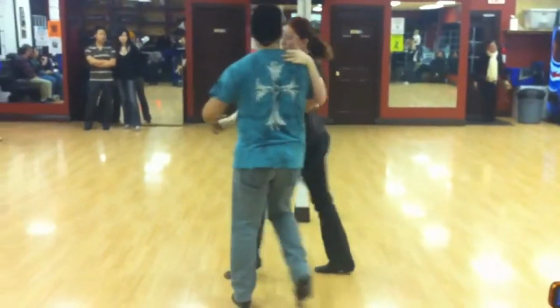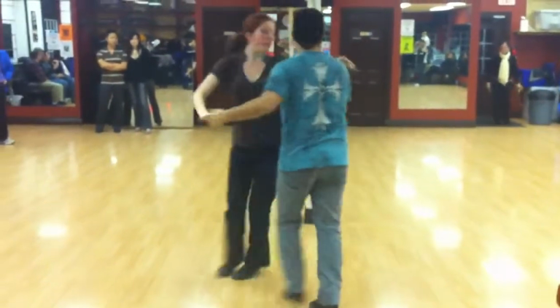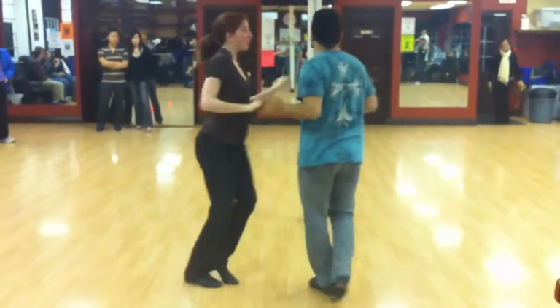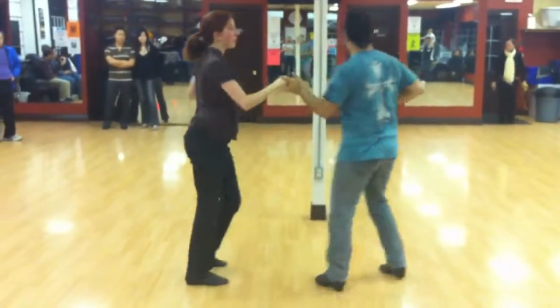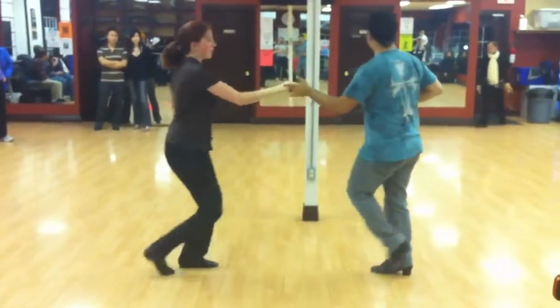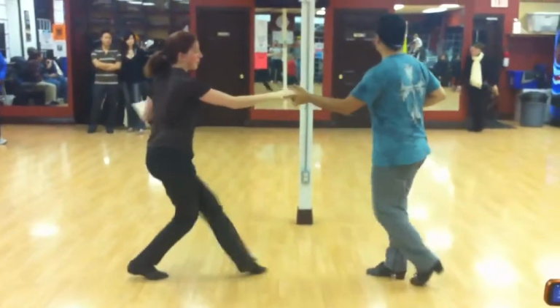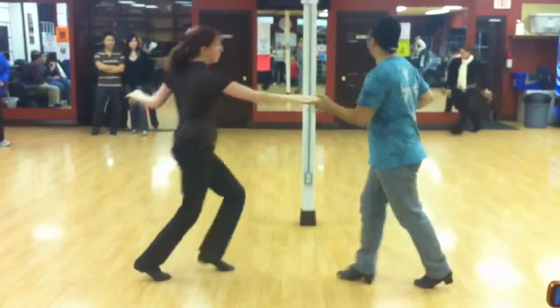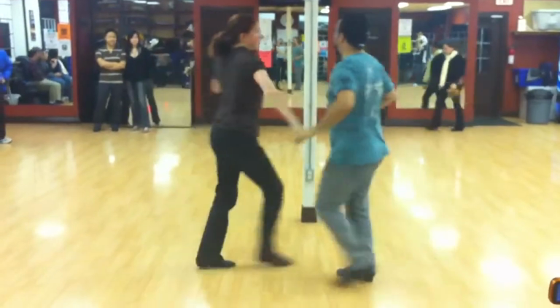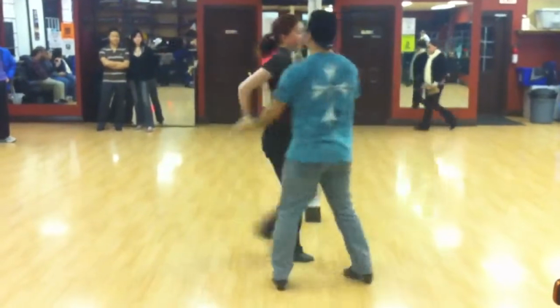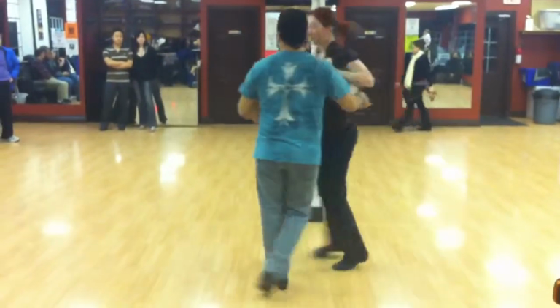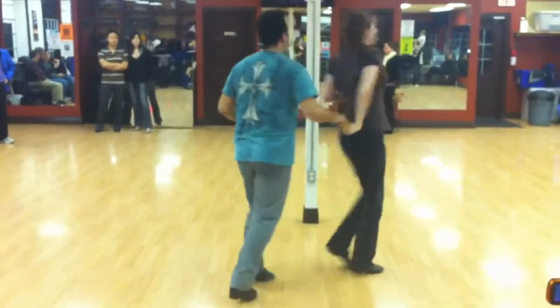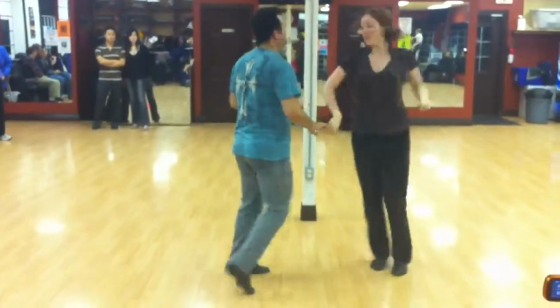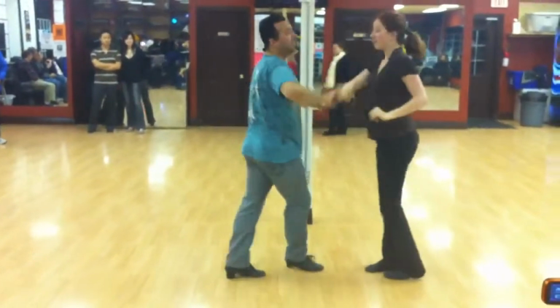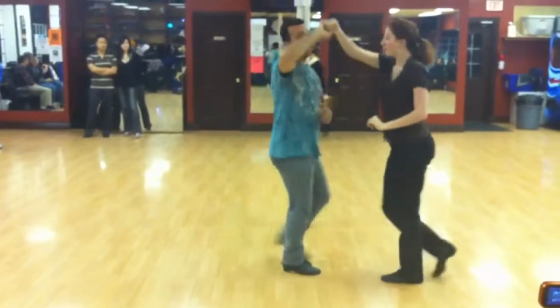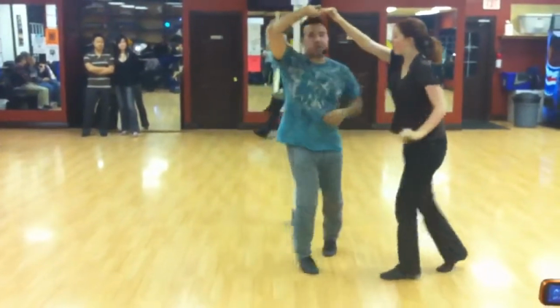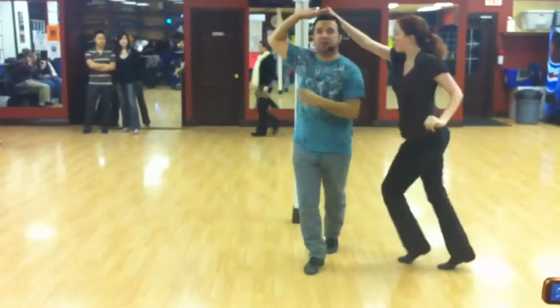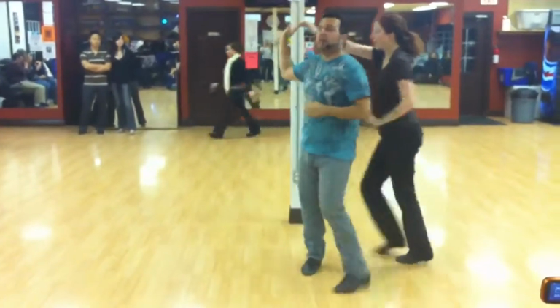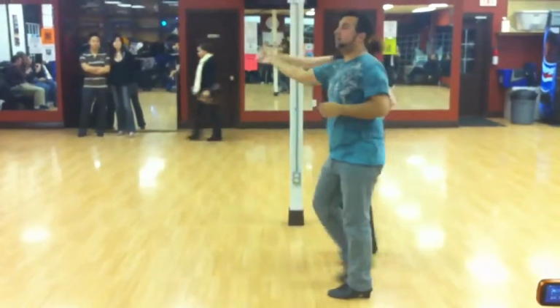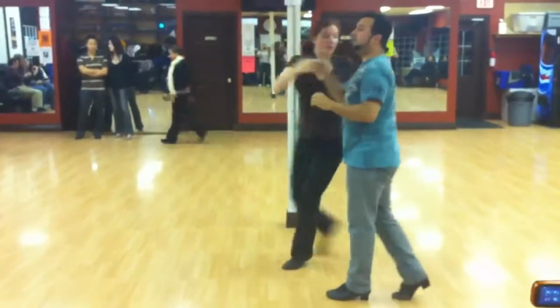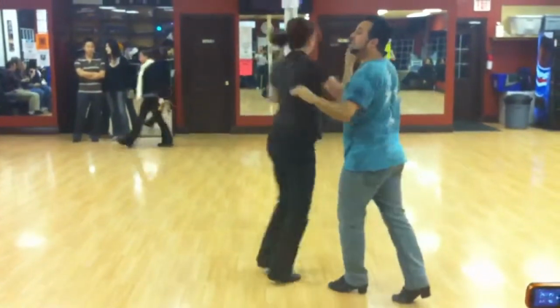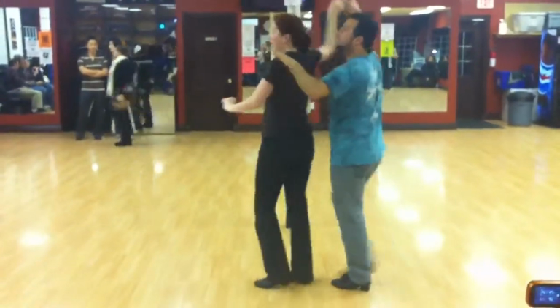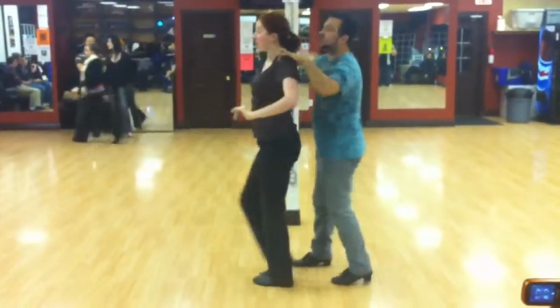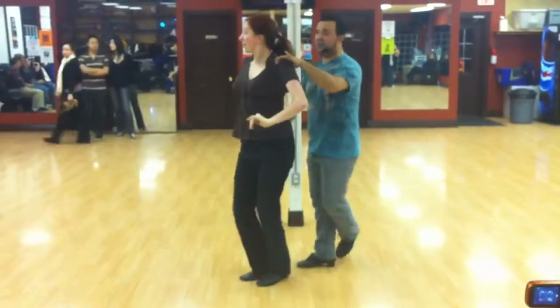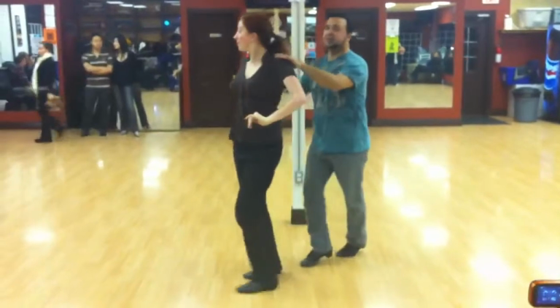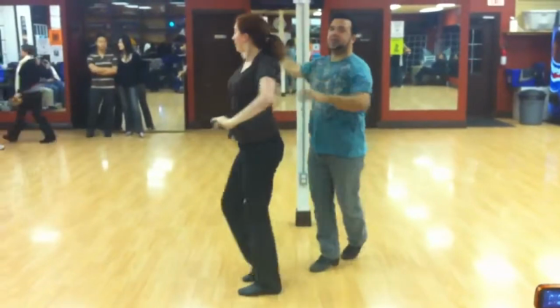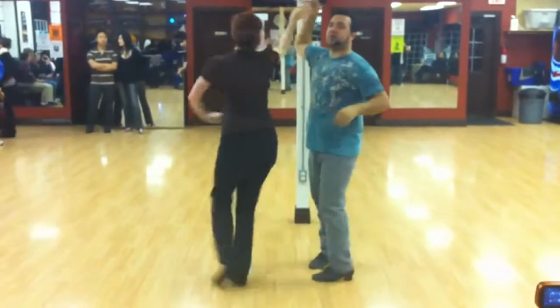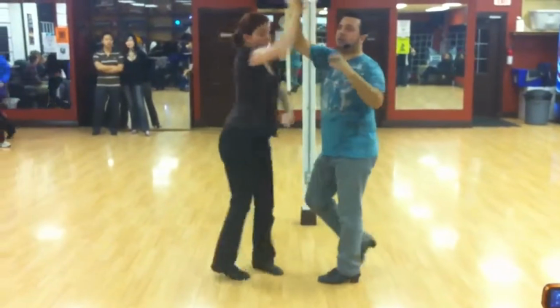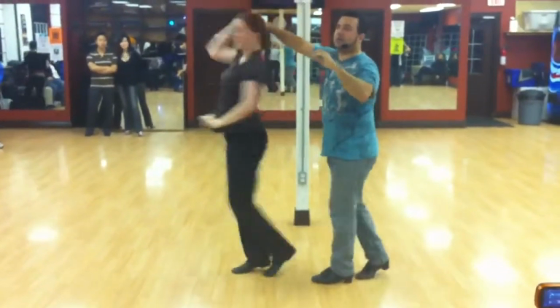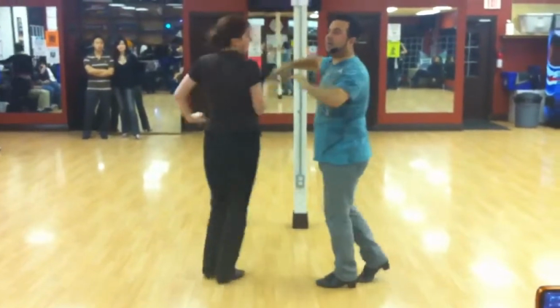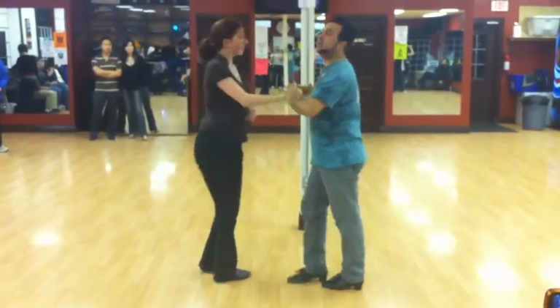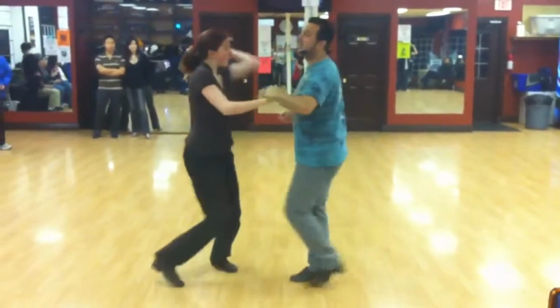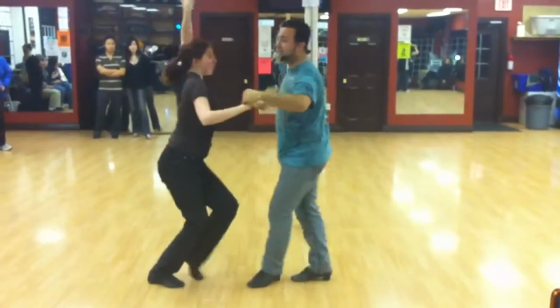Then a stretch, then a male in and out turn into a female rejection, stop turn, switch hands, ladies back.